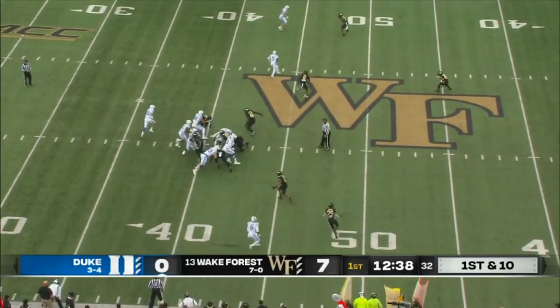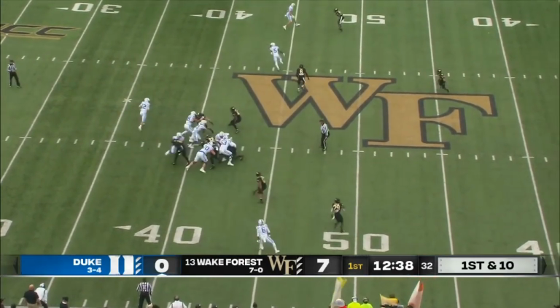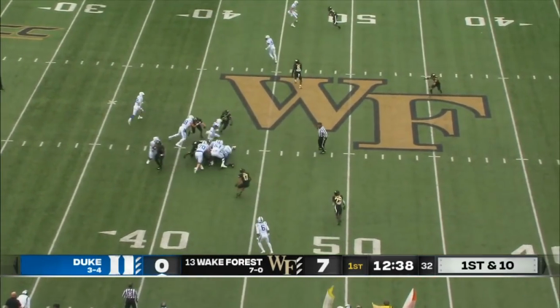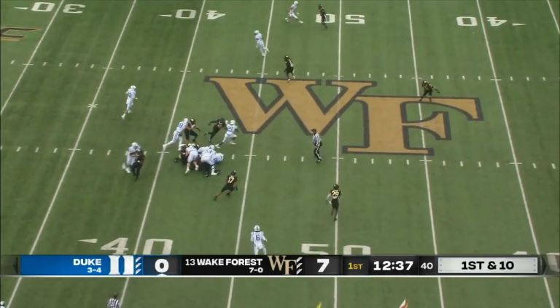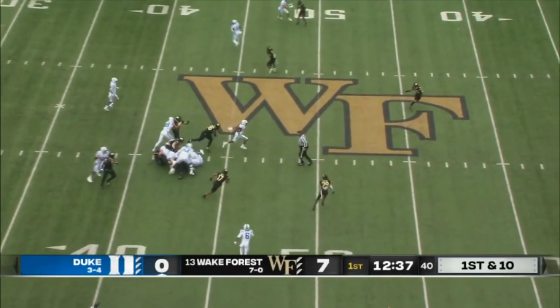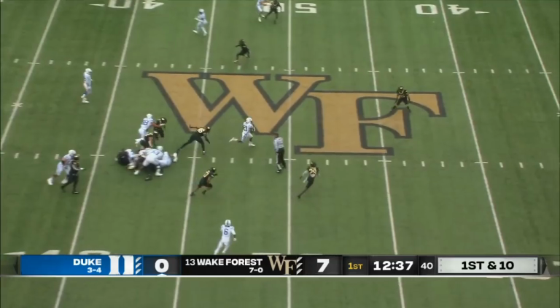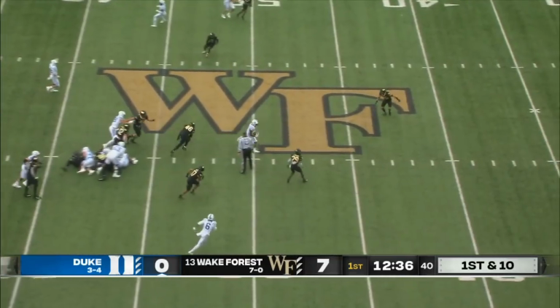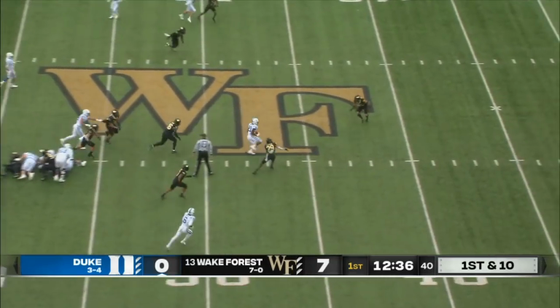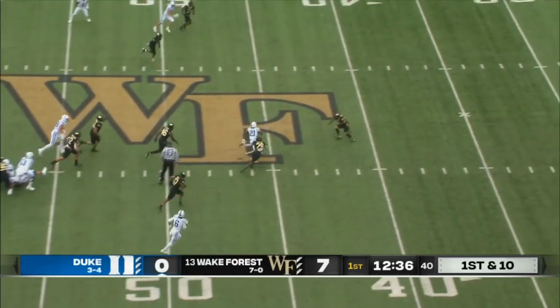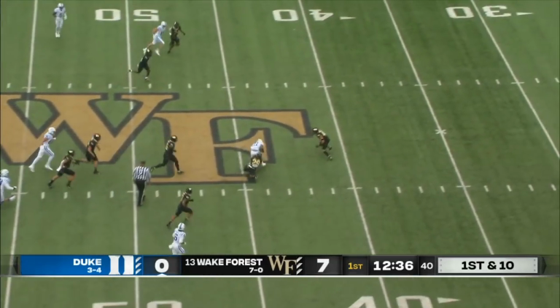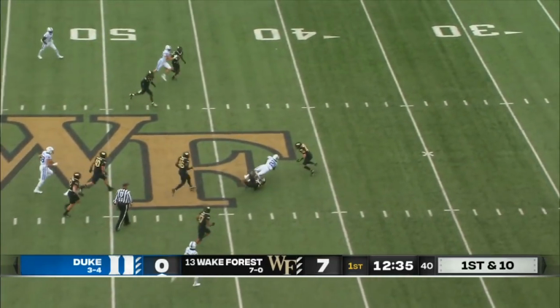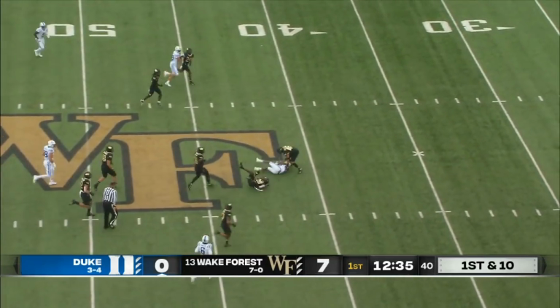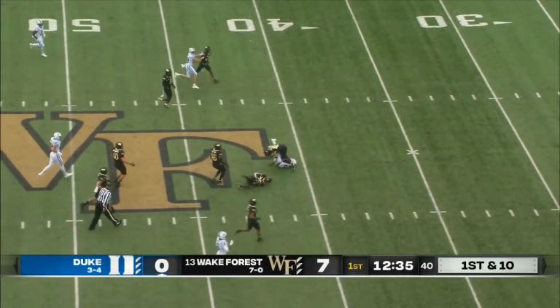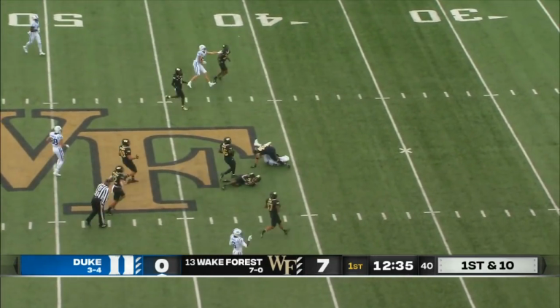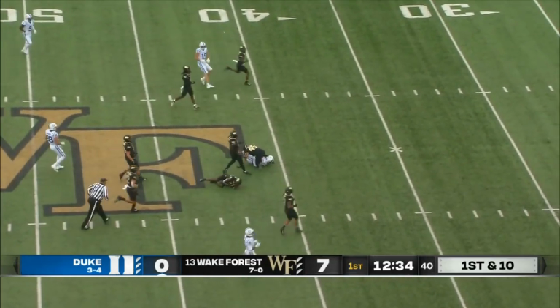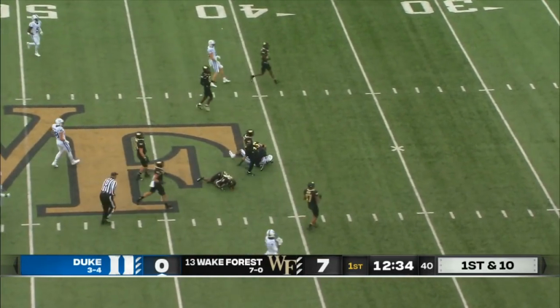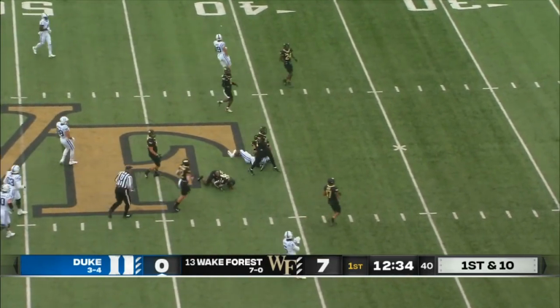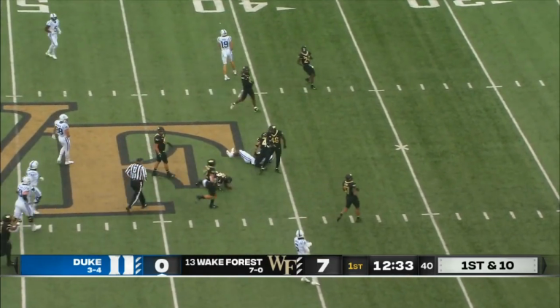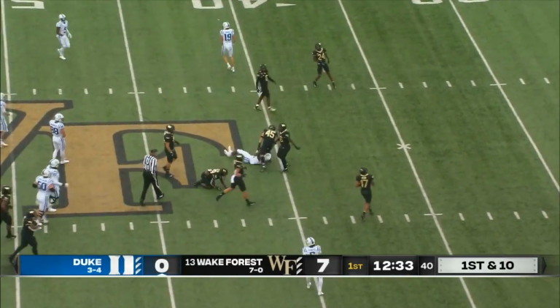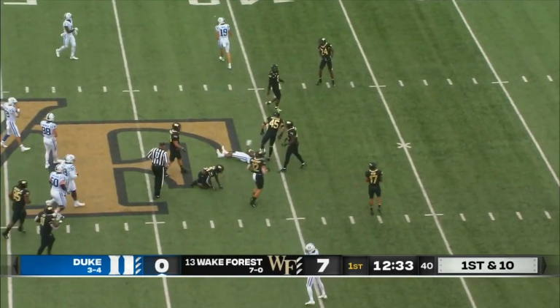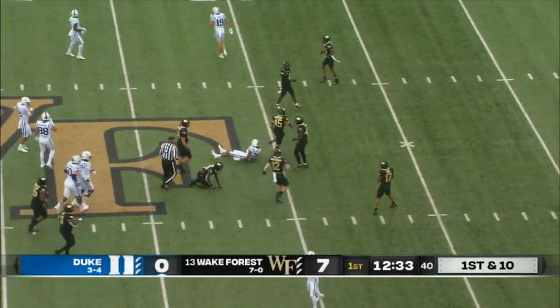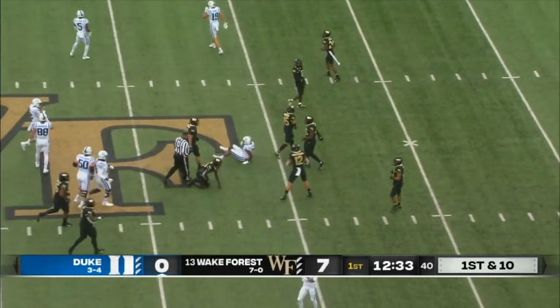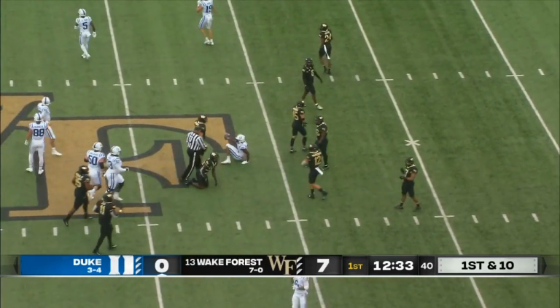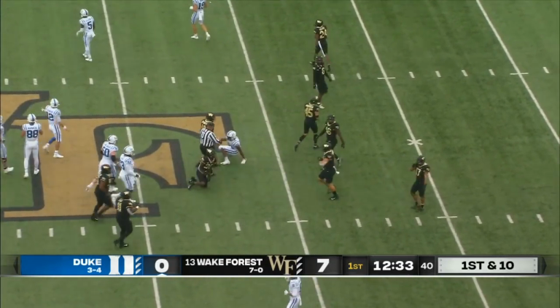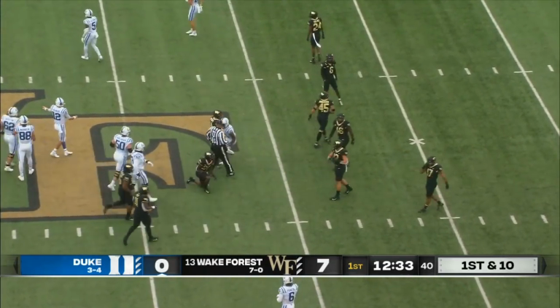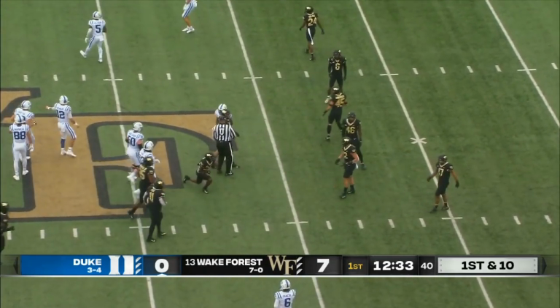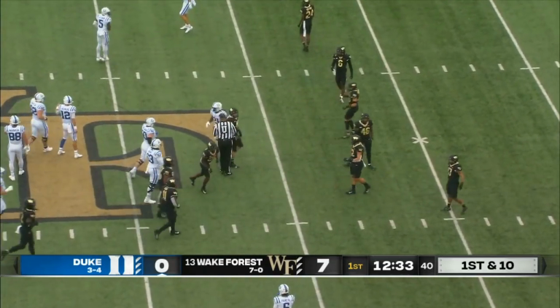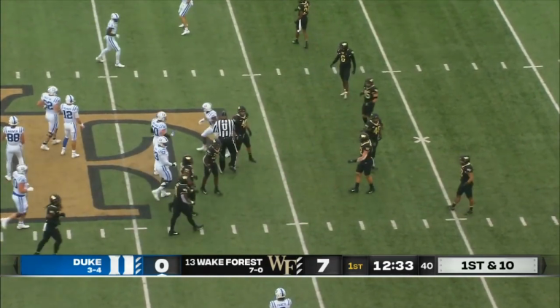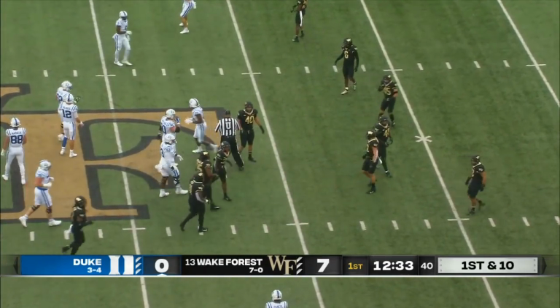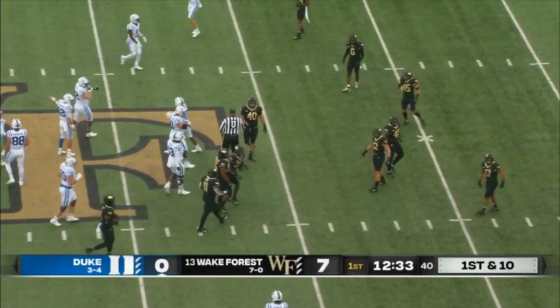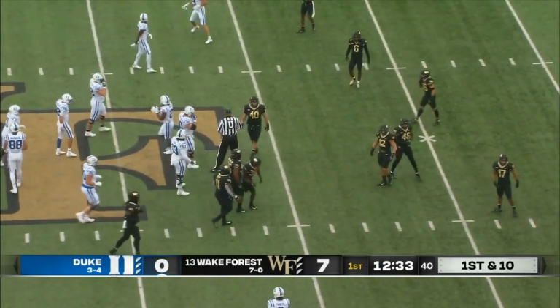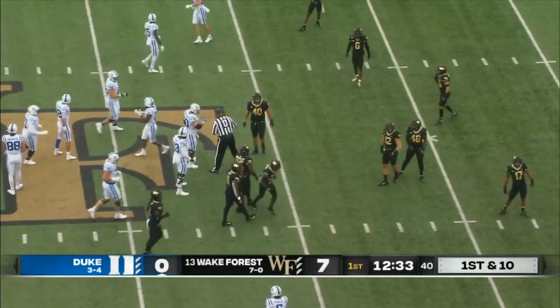Here's Mateo Durant's first carry of the day. Durant into Wake territory, down to the 42-yard line. Kalen Carson makes the stop for the Deacons.